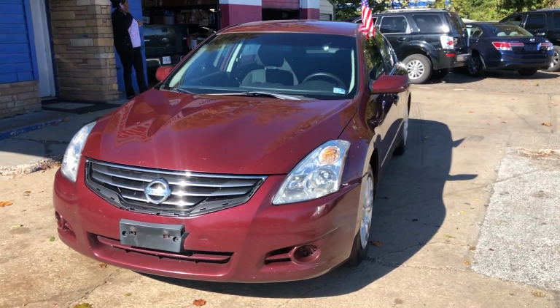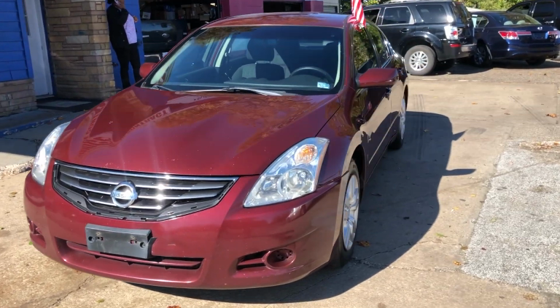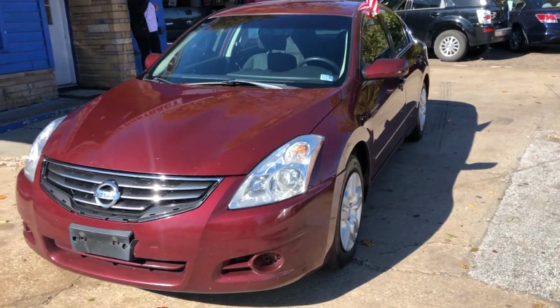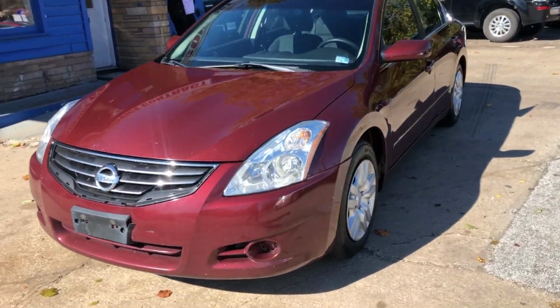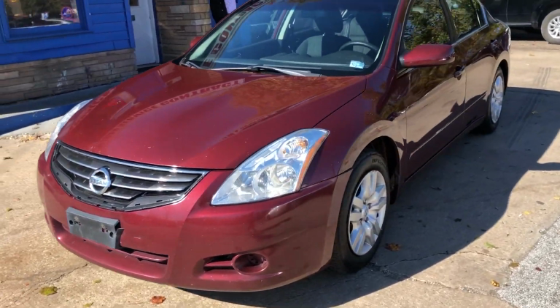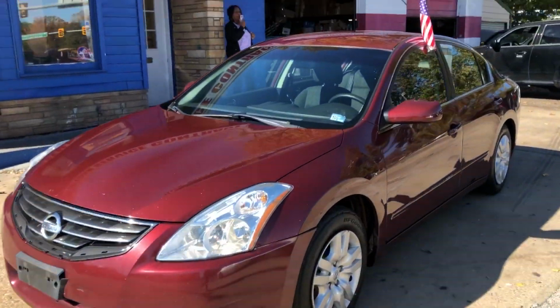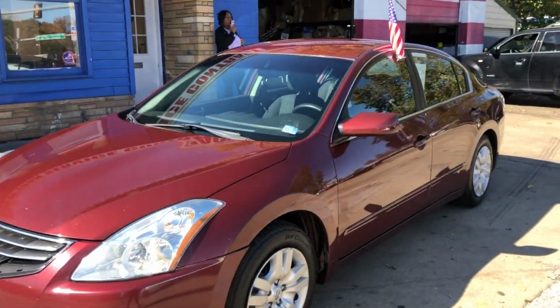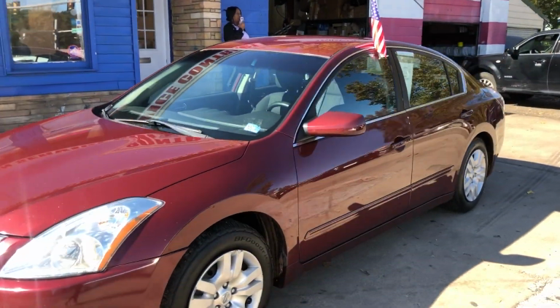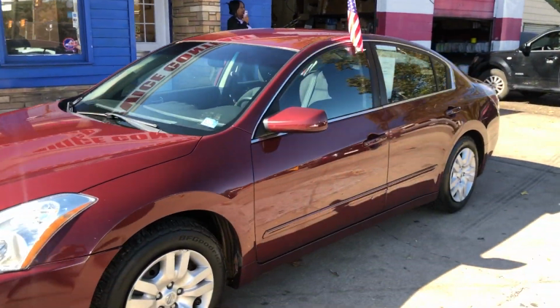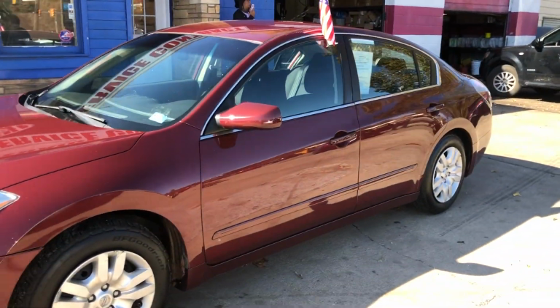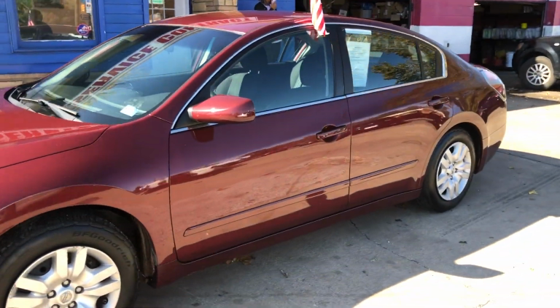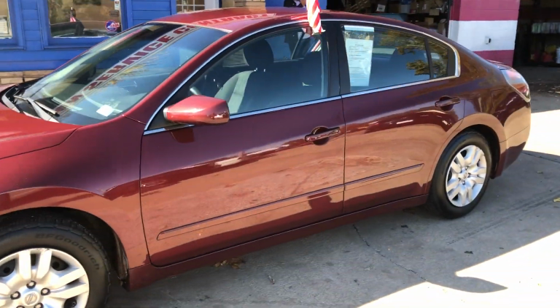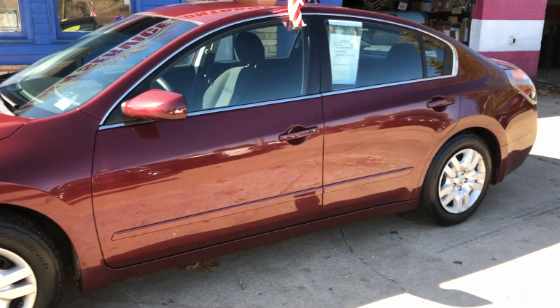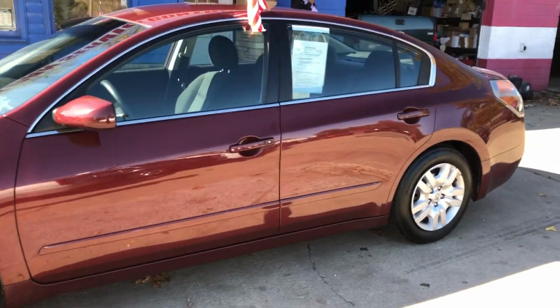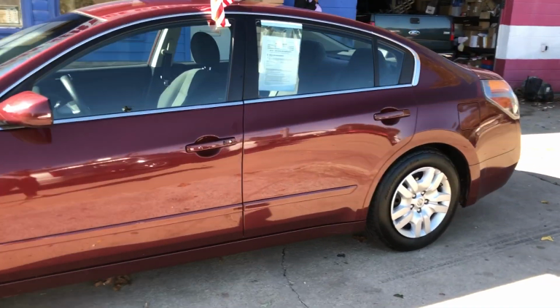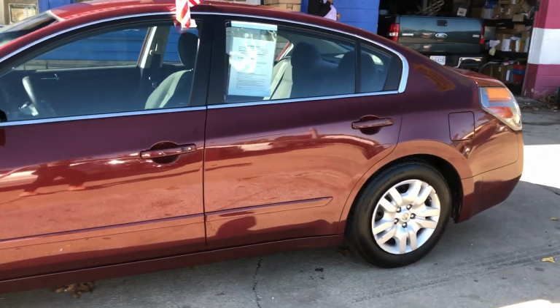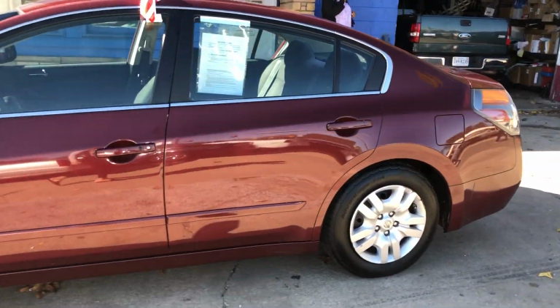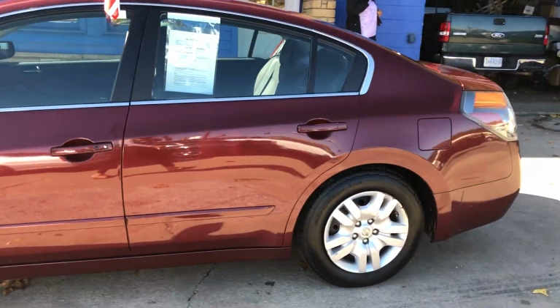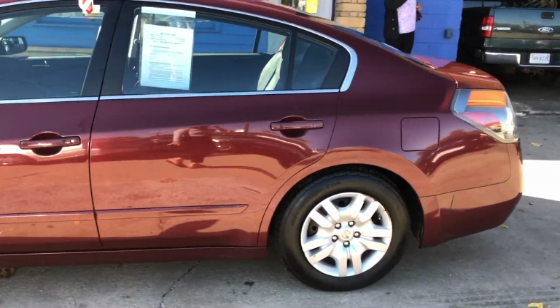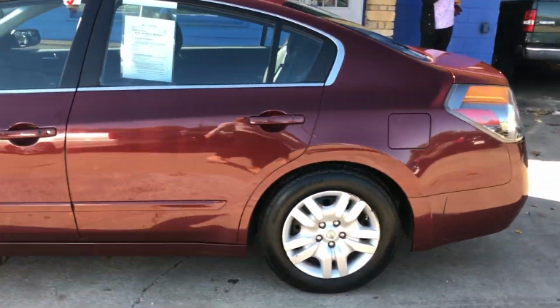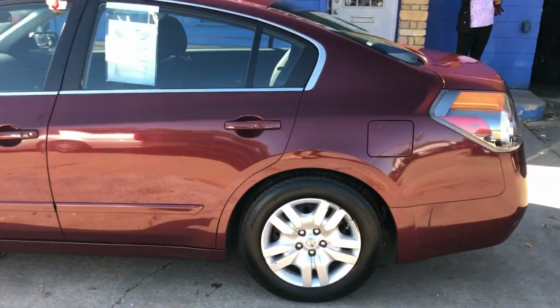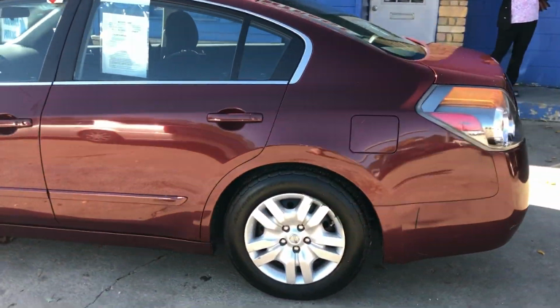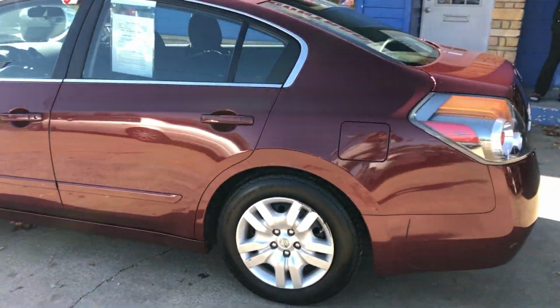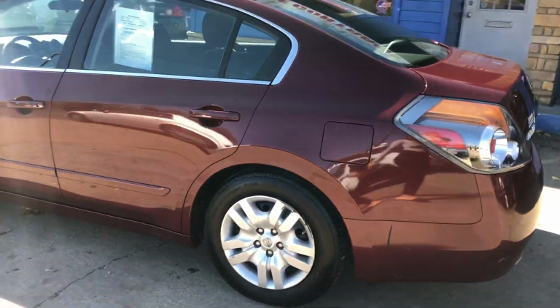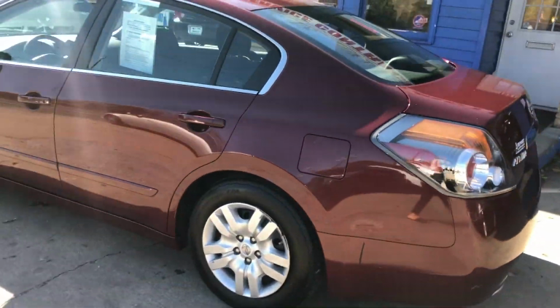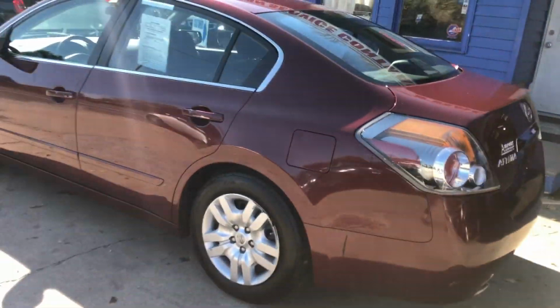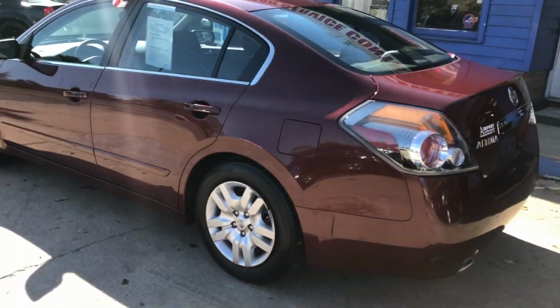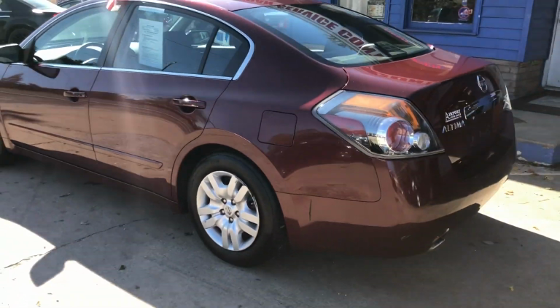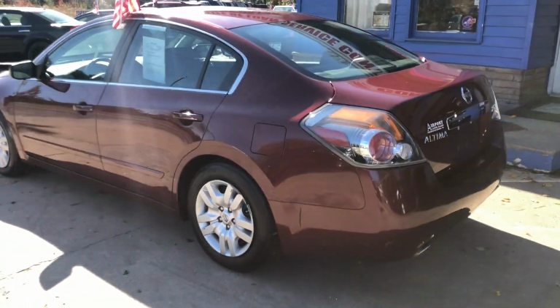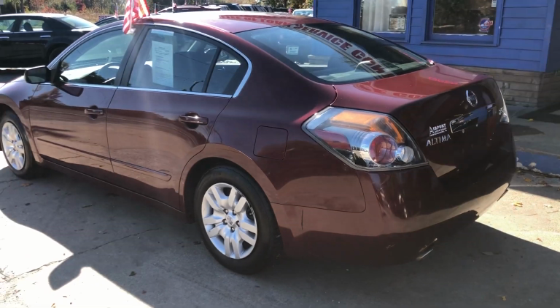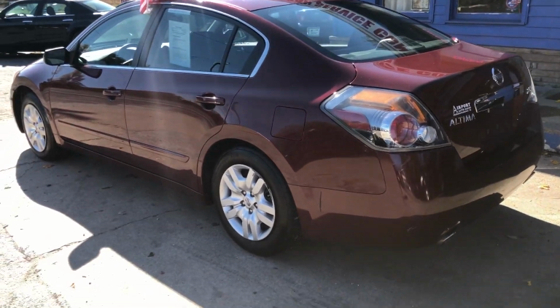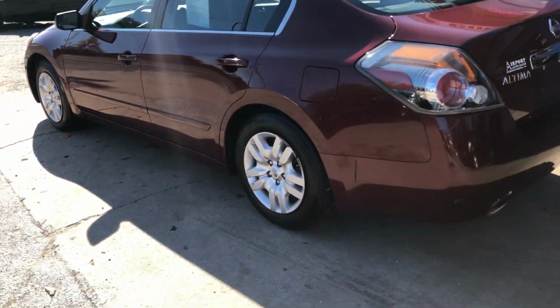Come in today and check out our 2012 Nissan Altima. It's a five passenger vehicle, nice pretty burgundy color, and it has new tires.